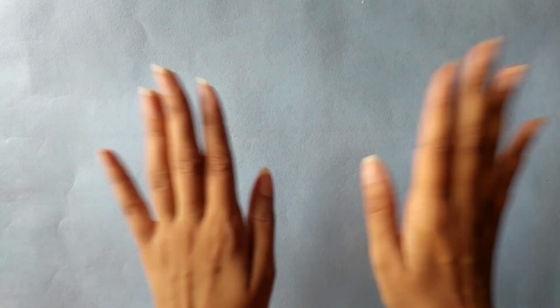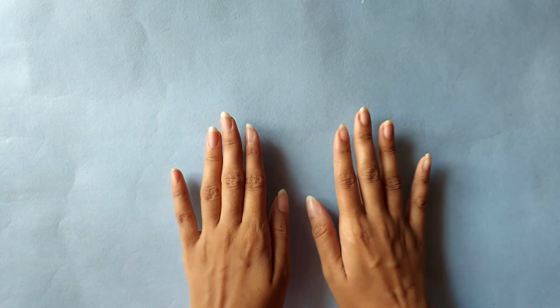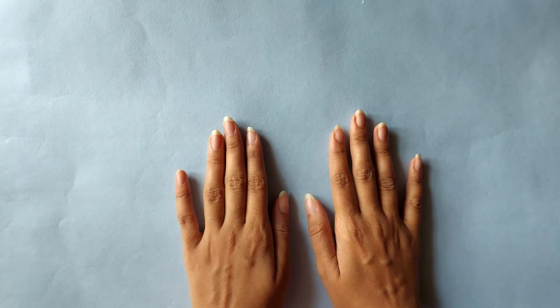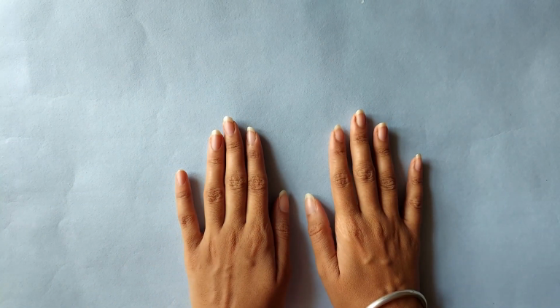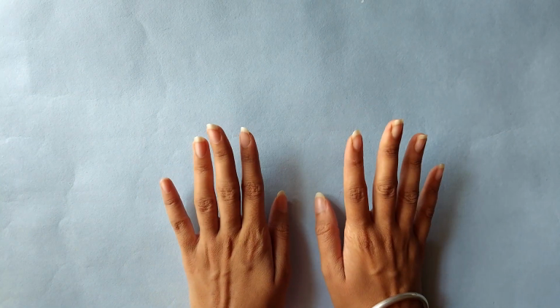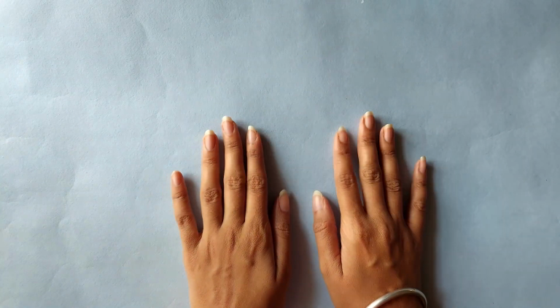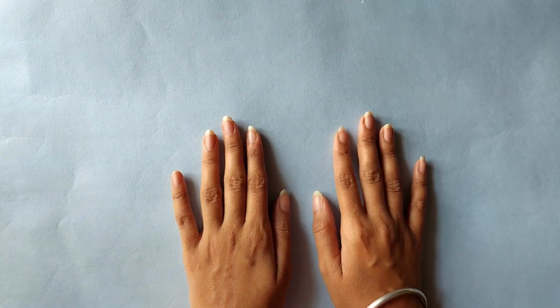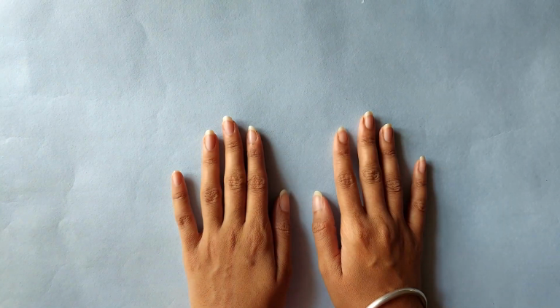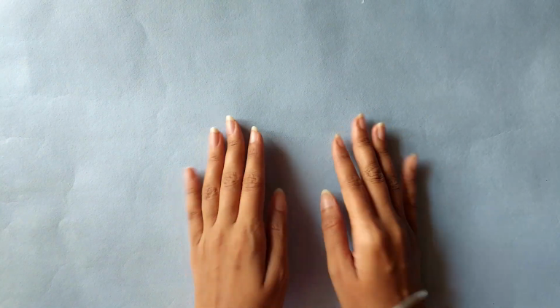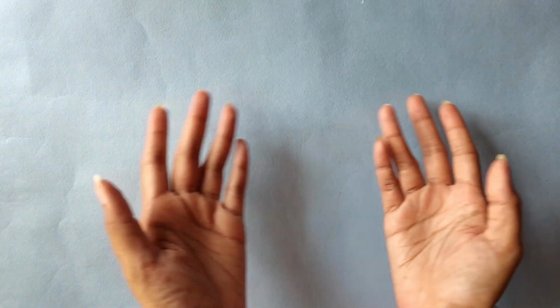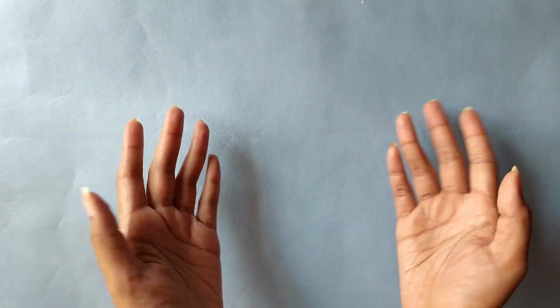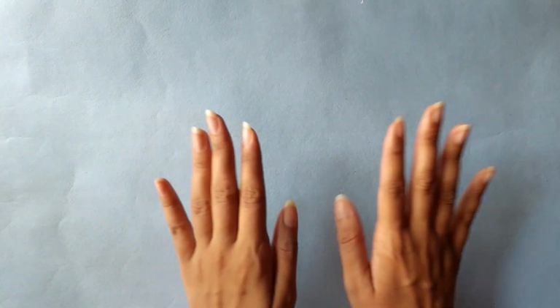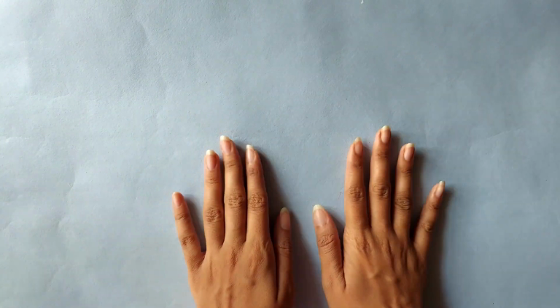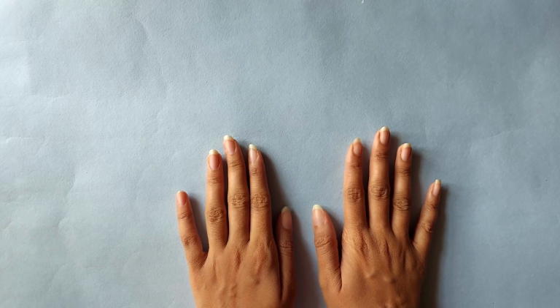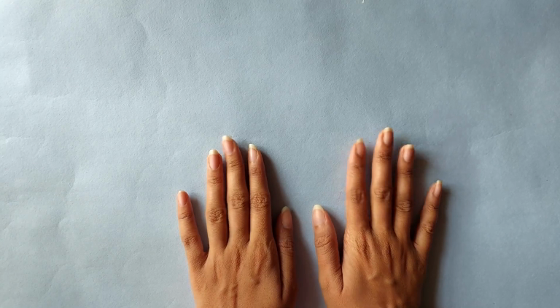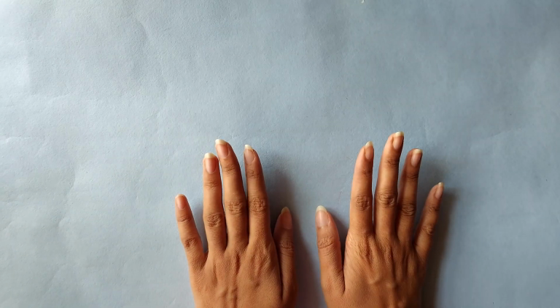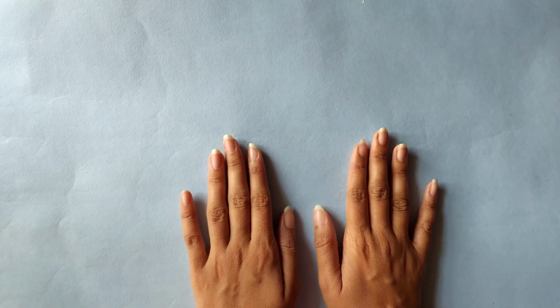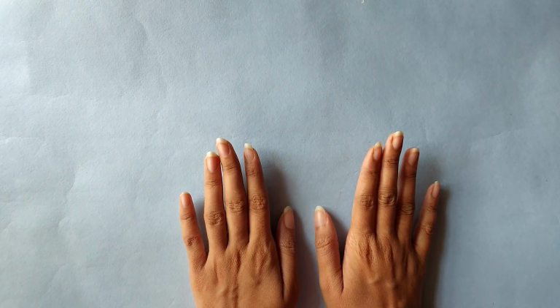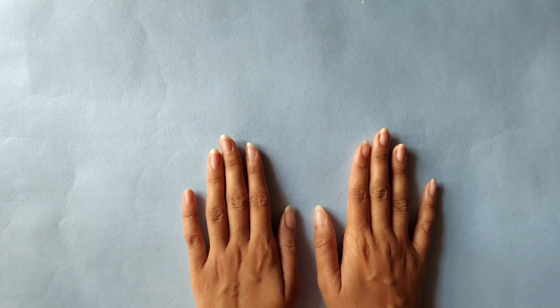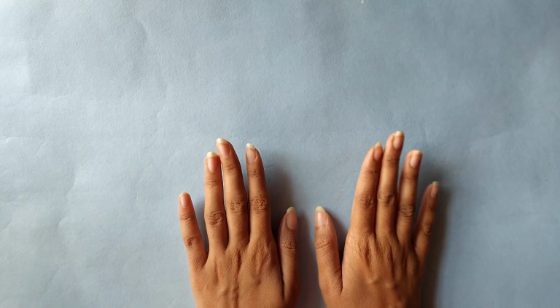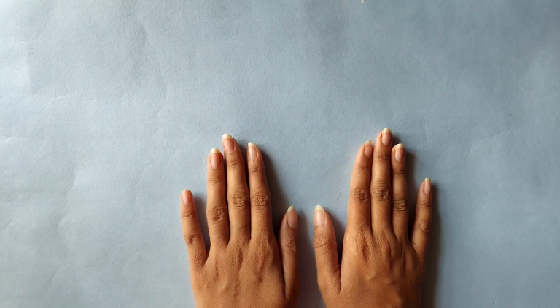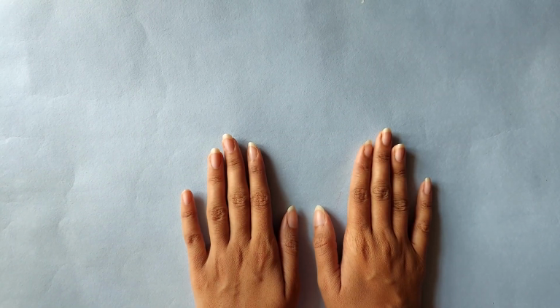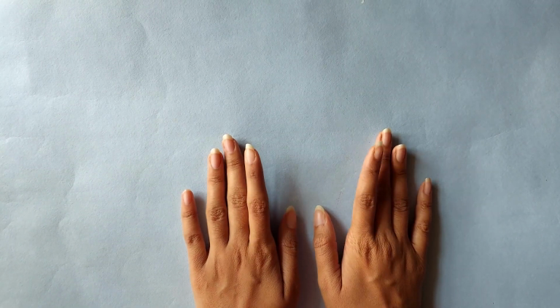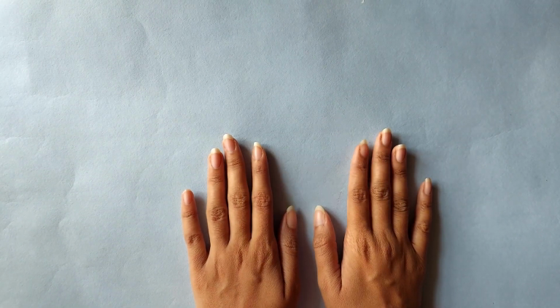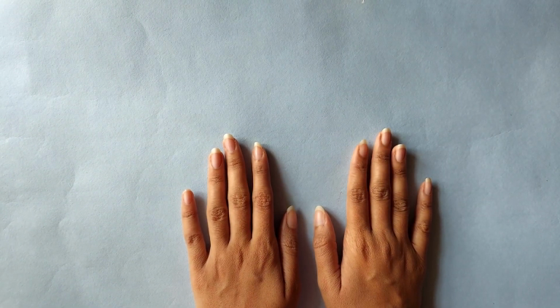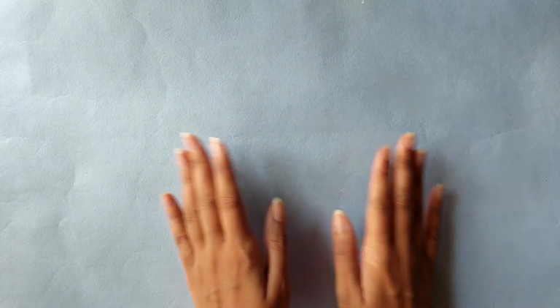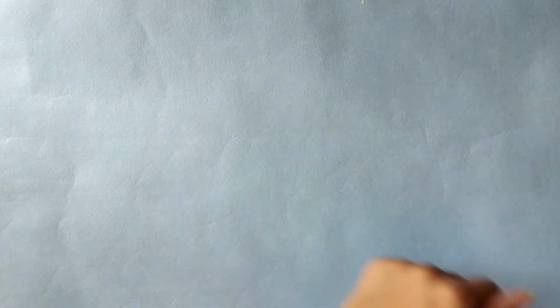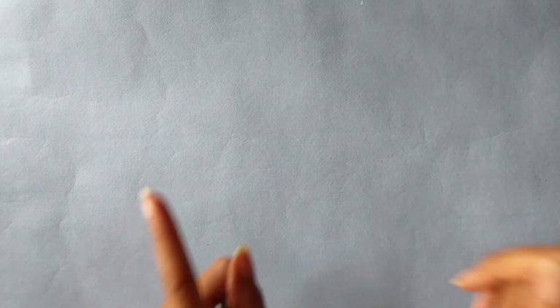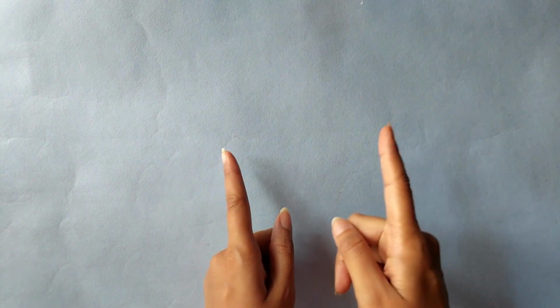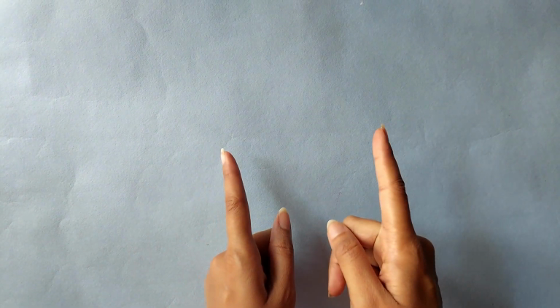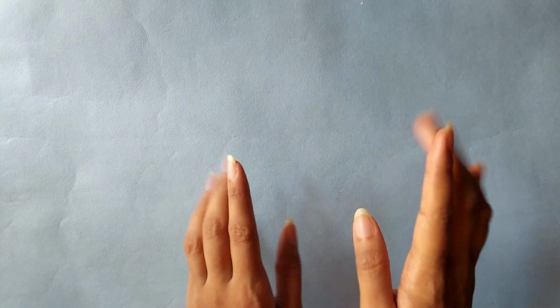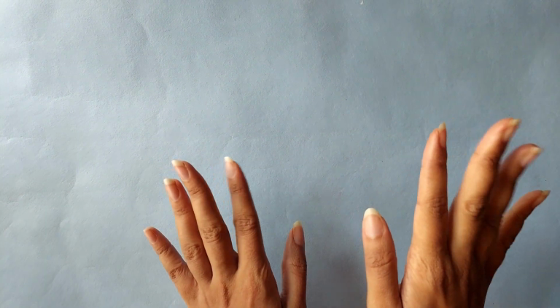Hello everyone and welcome to a new video. I have brought some art supplies and I'd like to share them with you all. I have grouped most of these art supplies into categories, so let's get started.